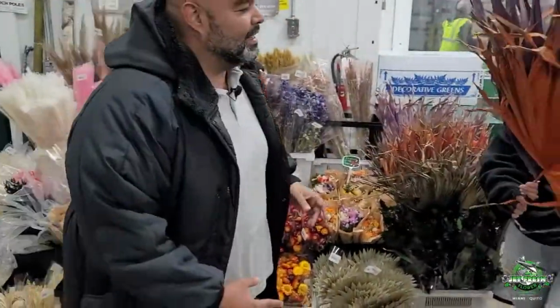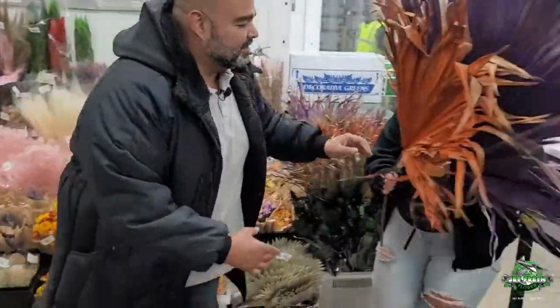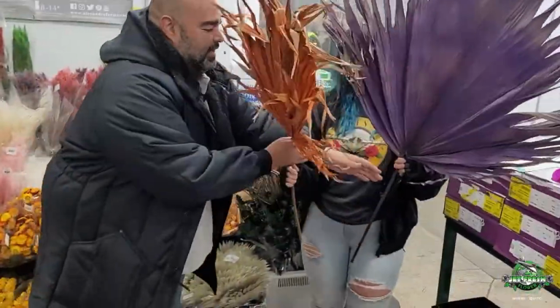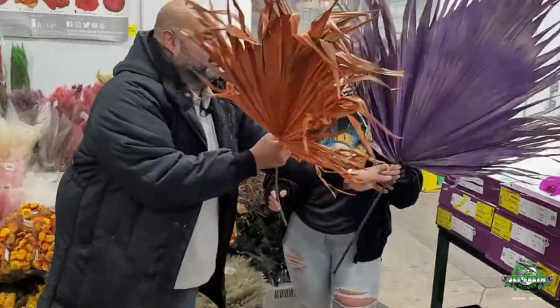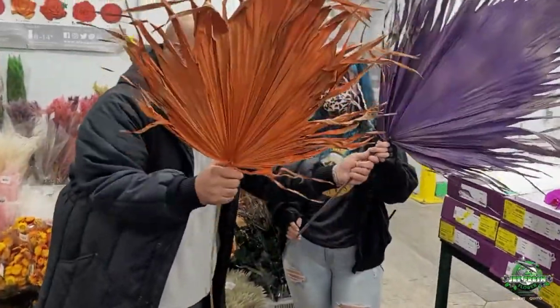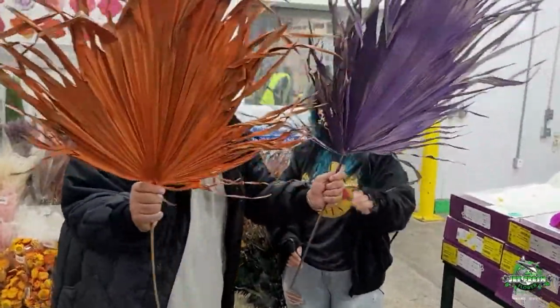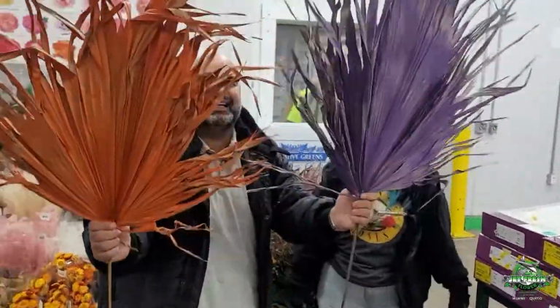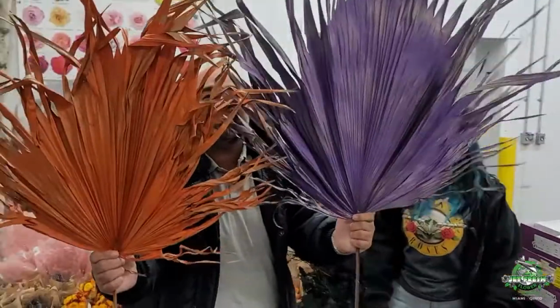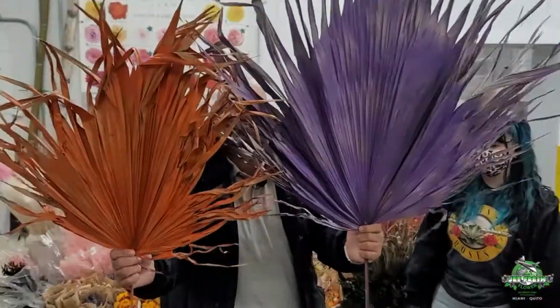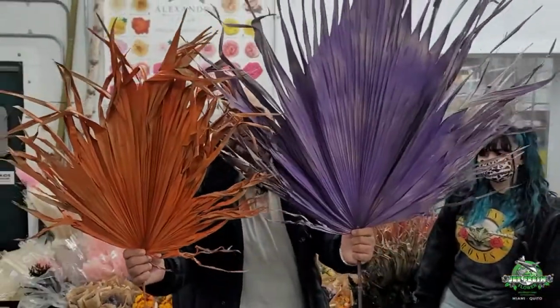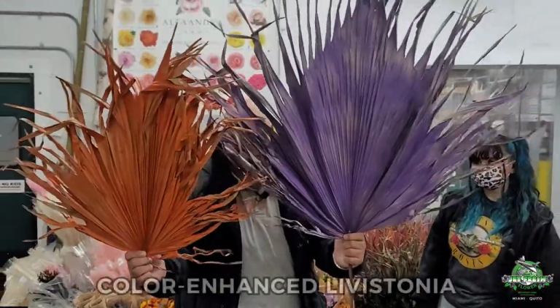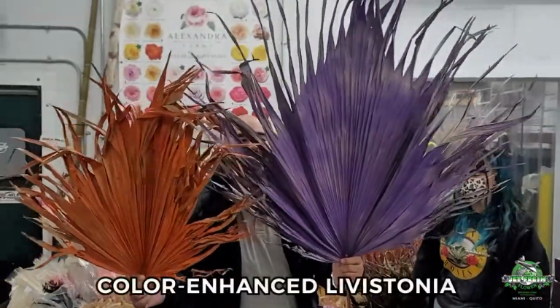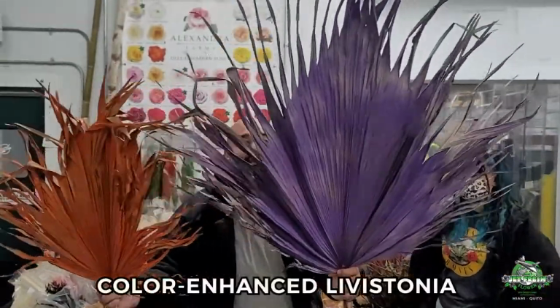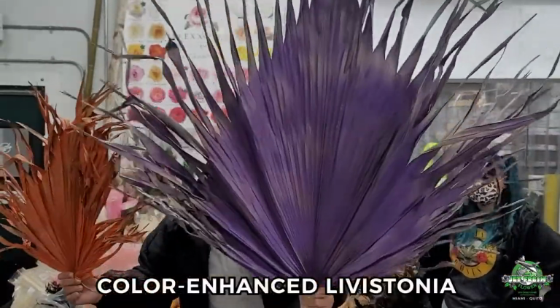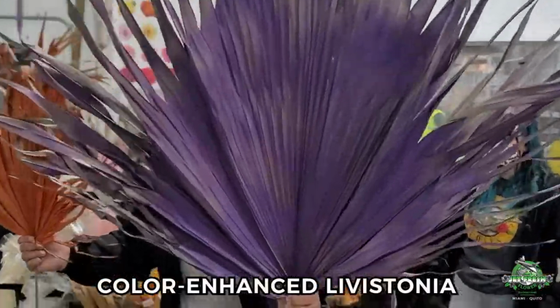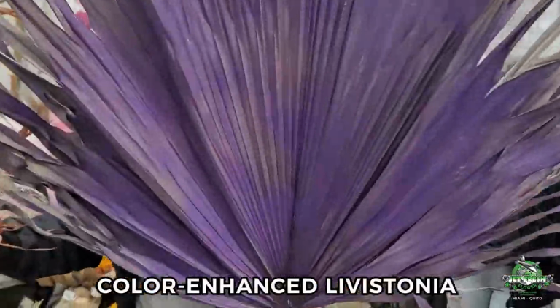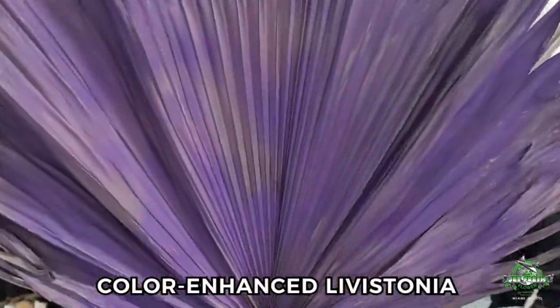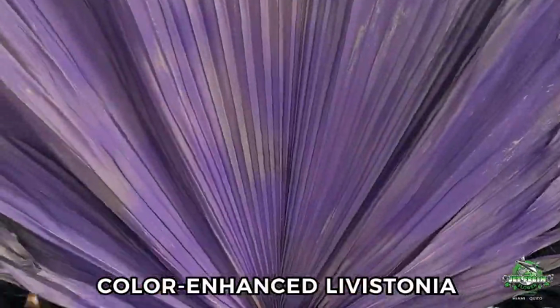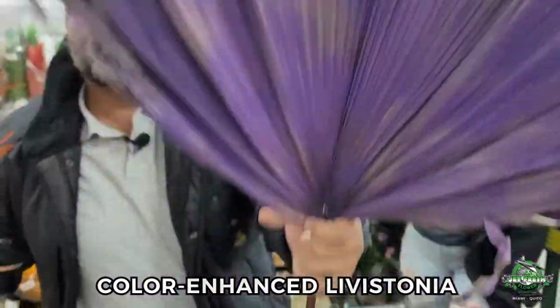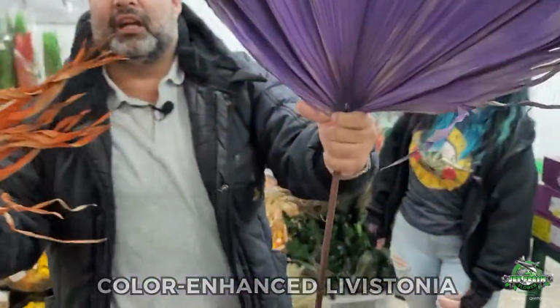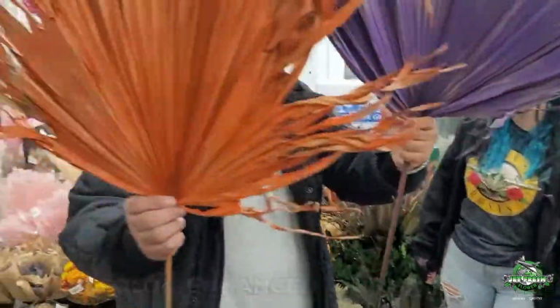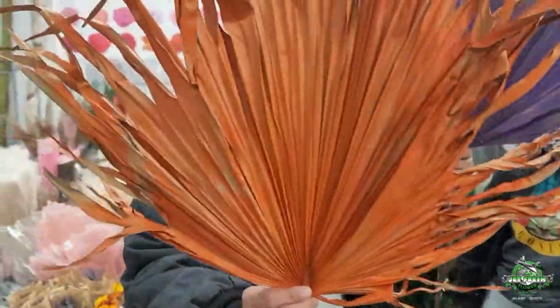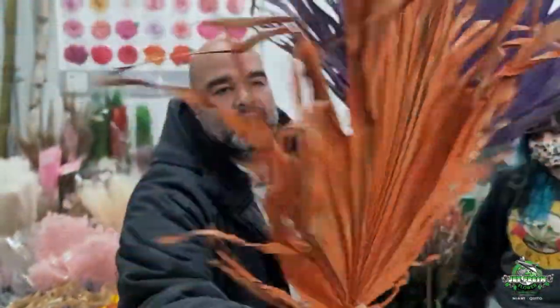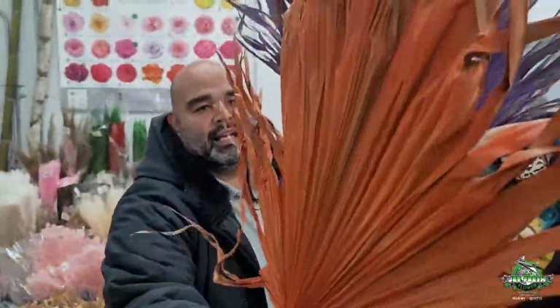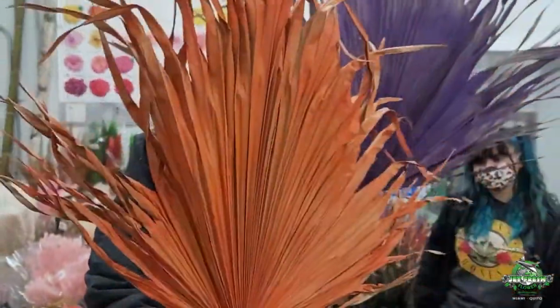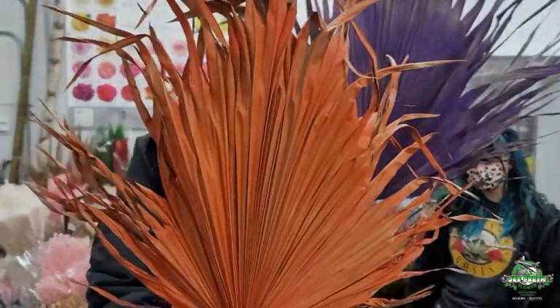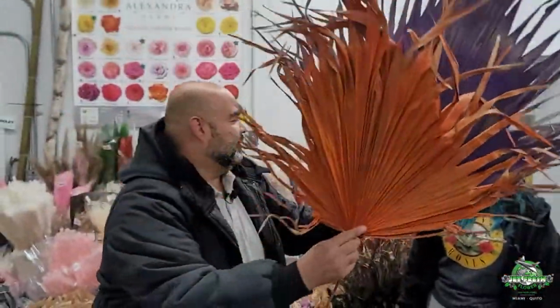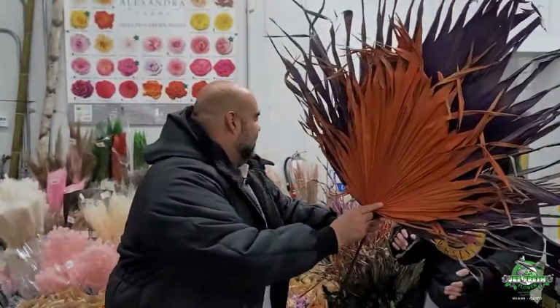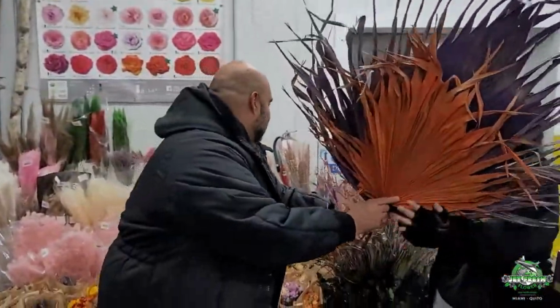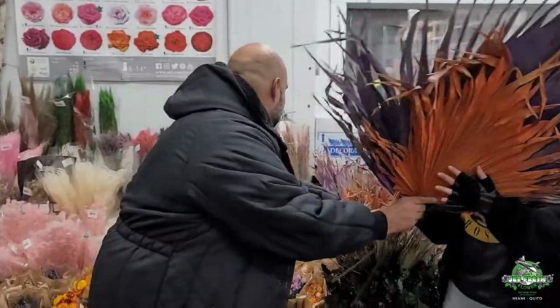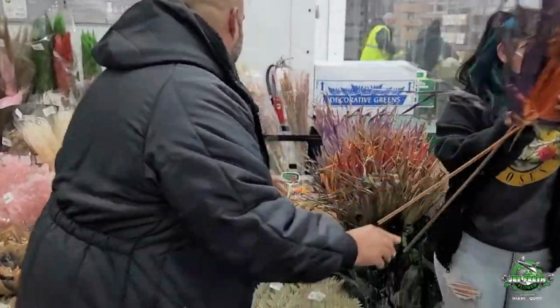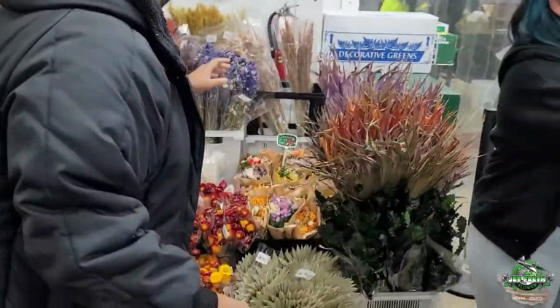Lisianthus! Oh my, look at these things — various sizes, look at the colors. Take a look at that dried, preserved. Love it, leave it, can't get enough of it. Keep going, we're gonna keep looking — I'm gonna show you more.